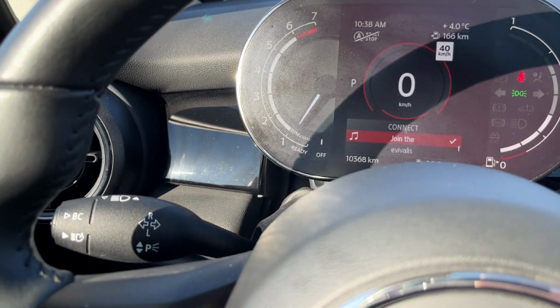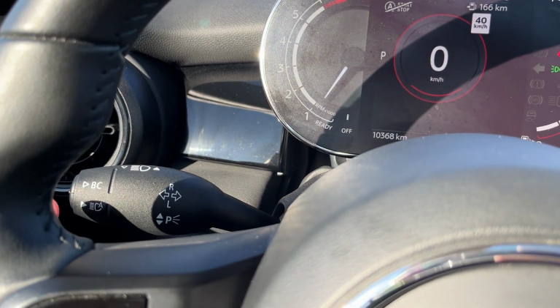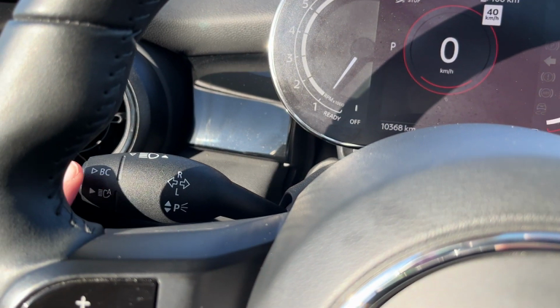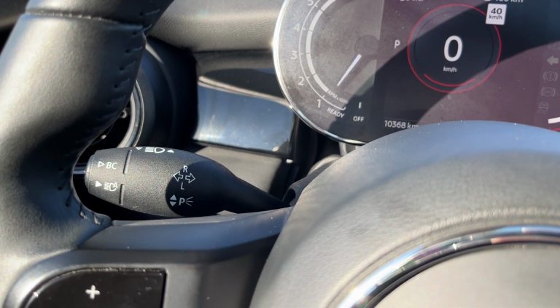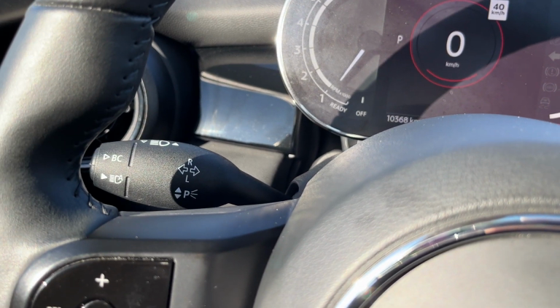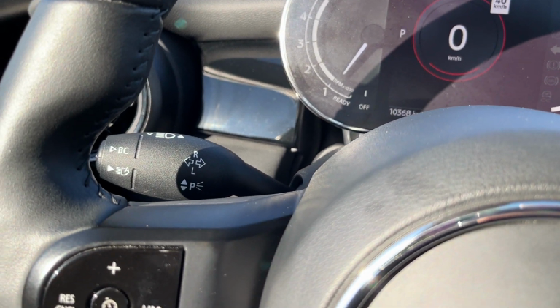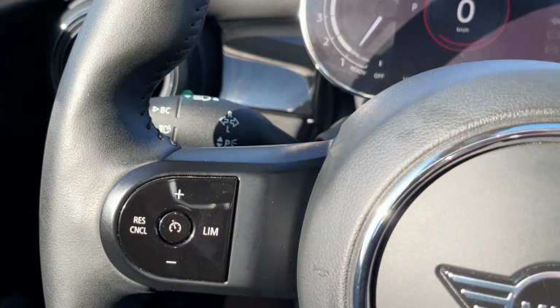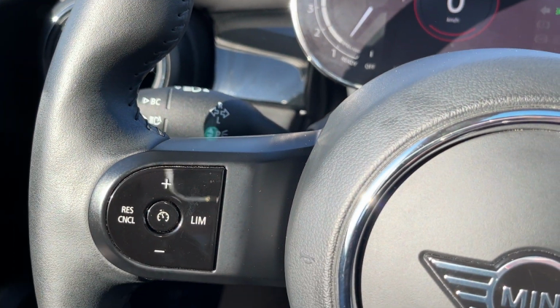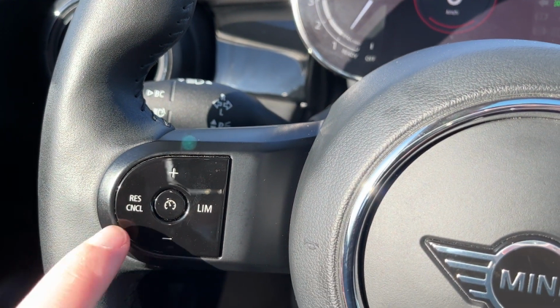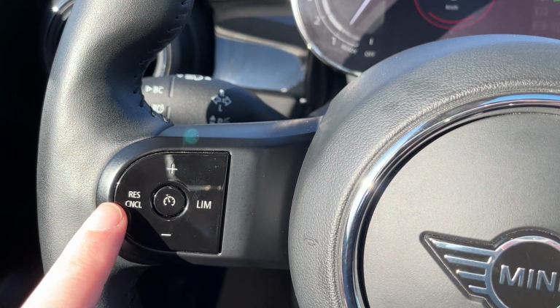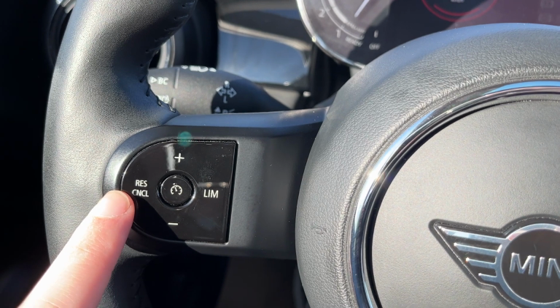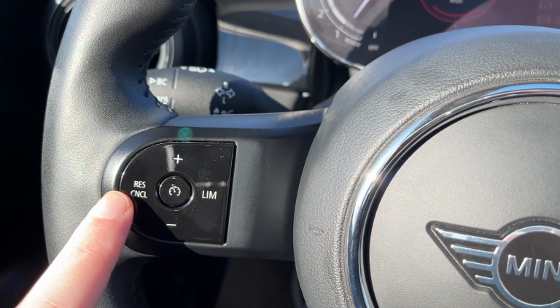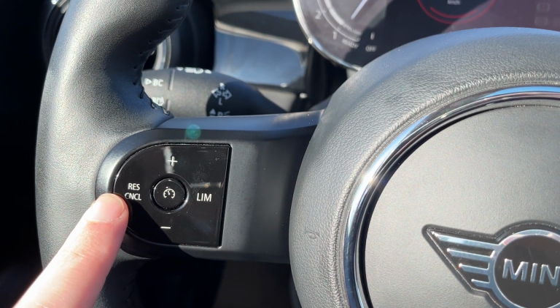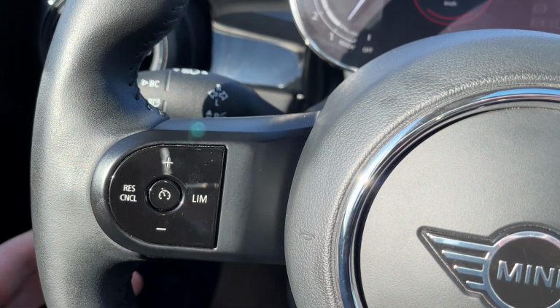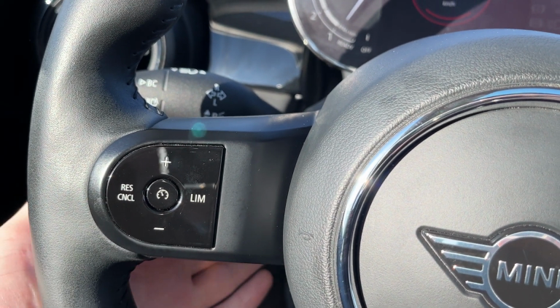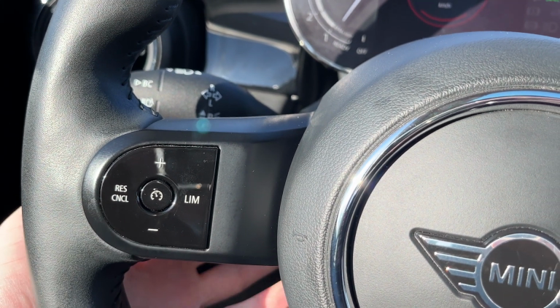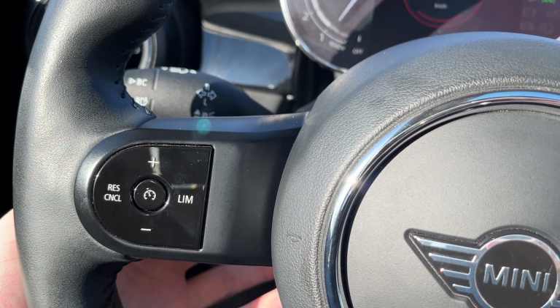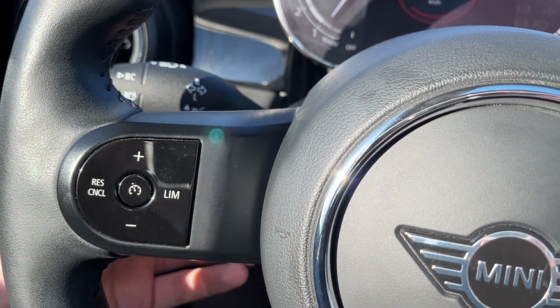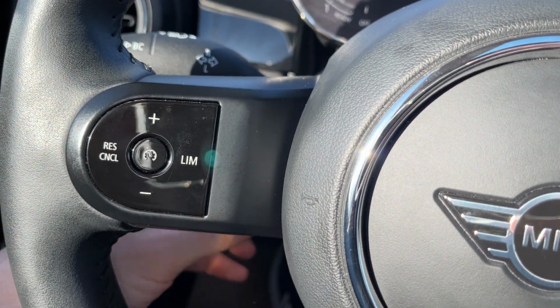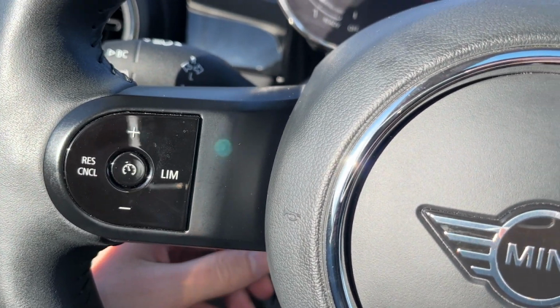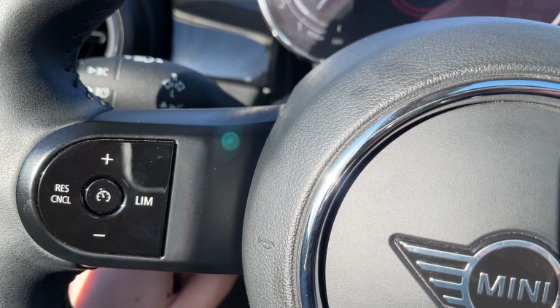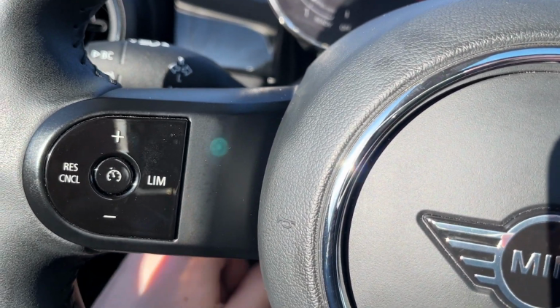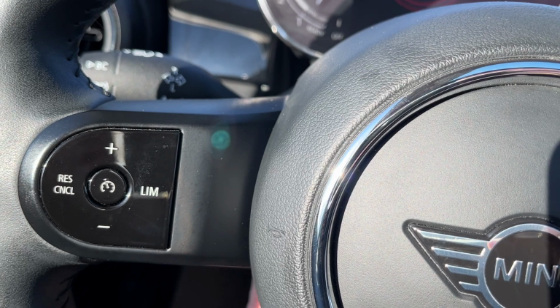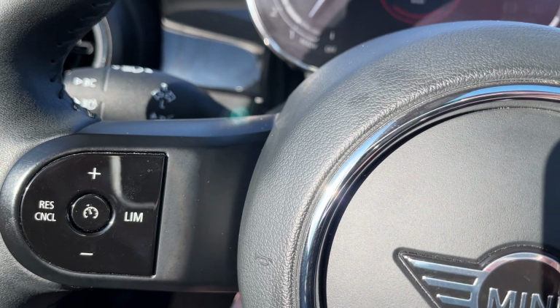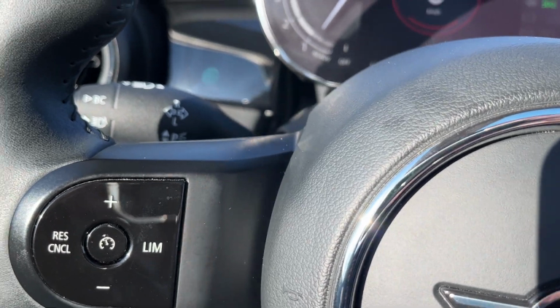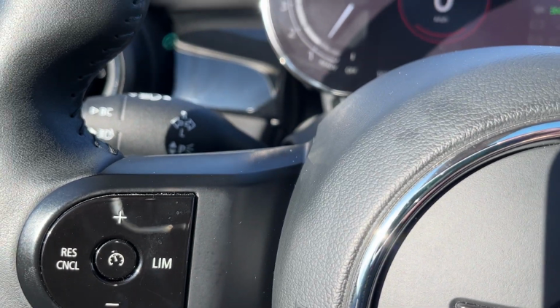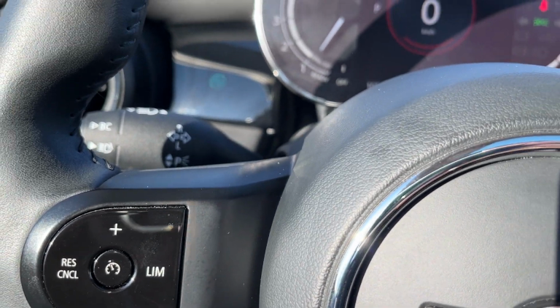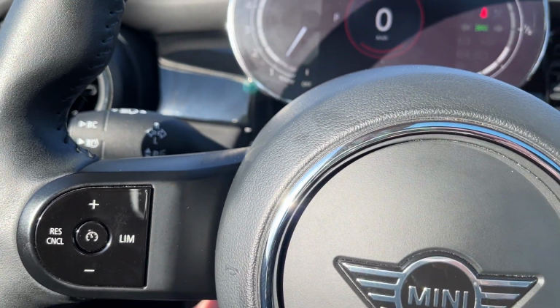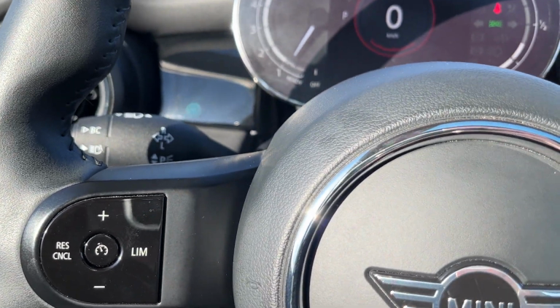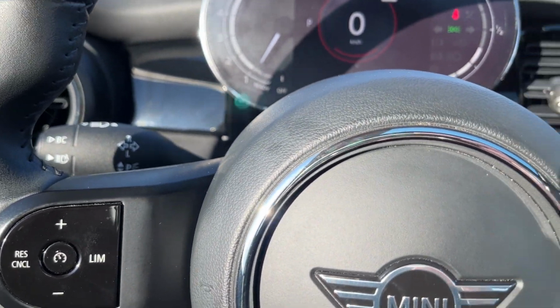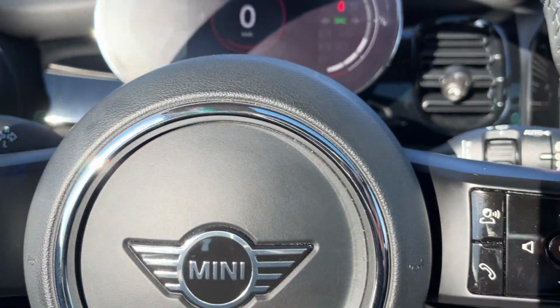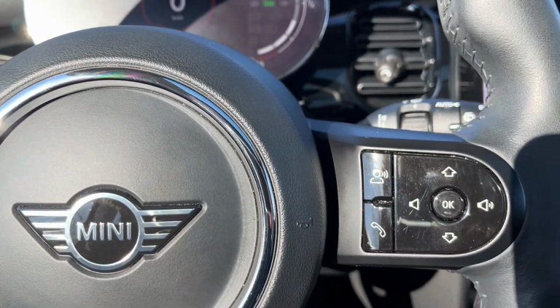On the left hand side, we have turn signals. Below it, we have our cruise settings. As mentioned before, the heated steering wheel button is behind the steering wheel, just below the controls for the turn signals.